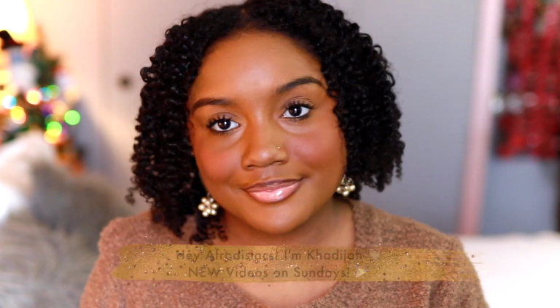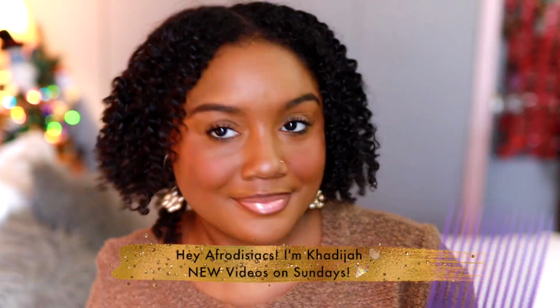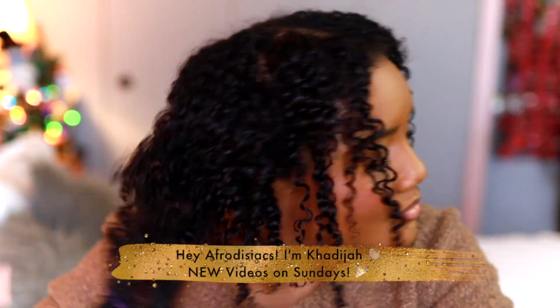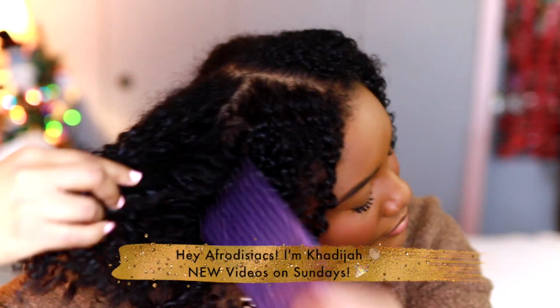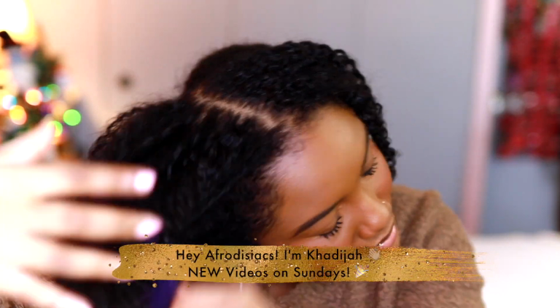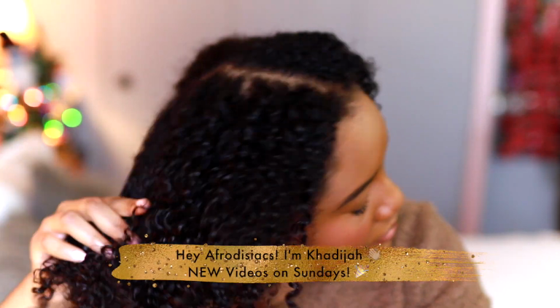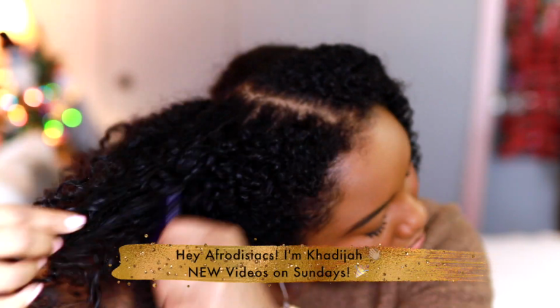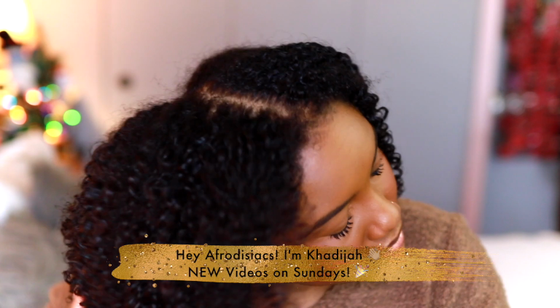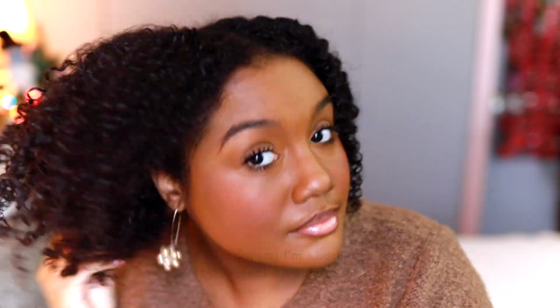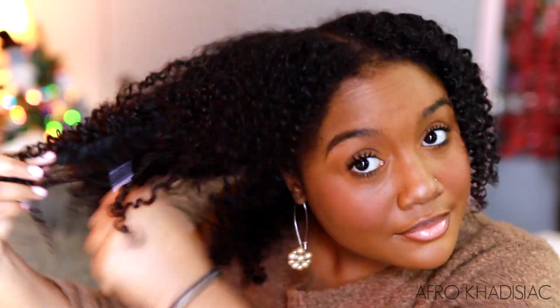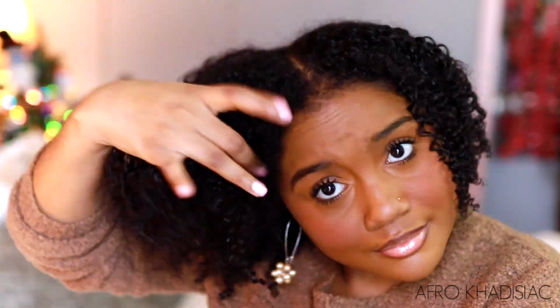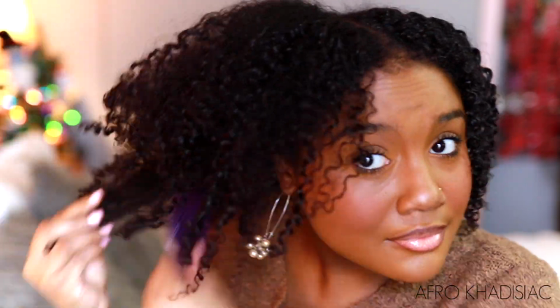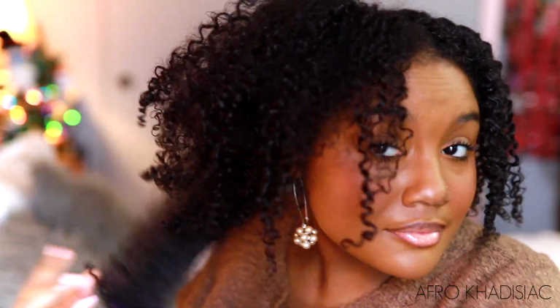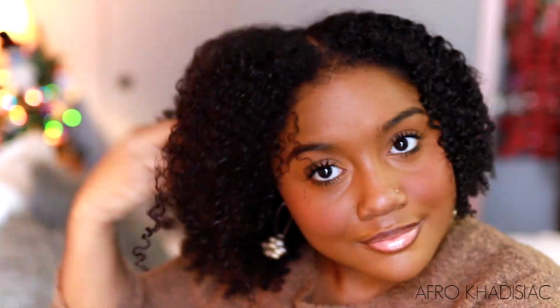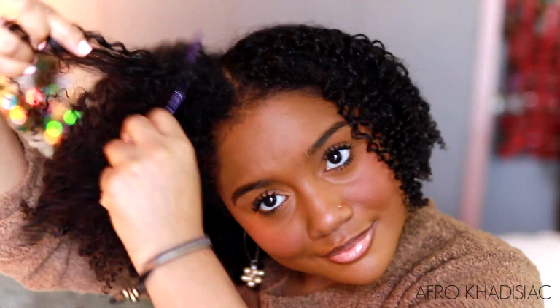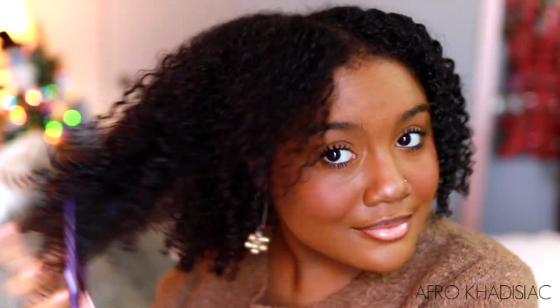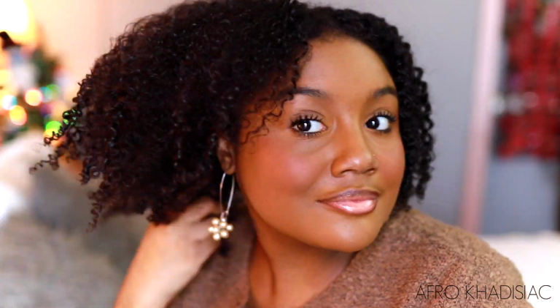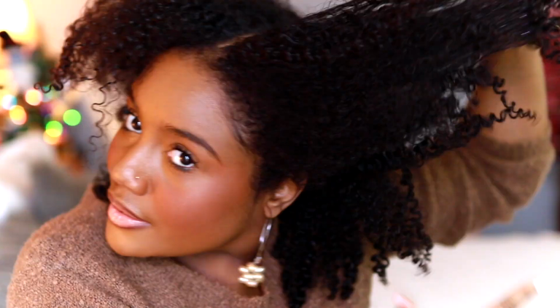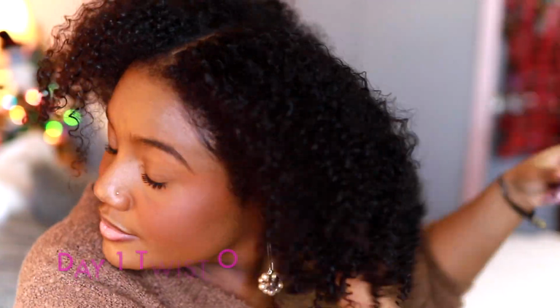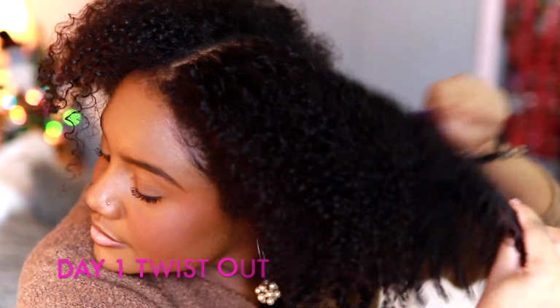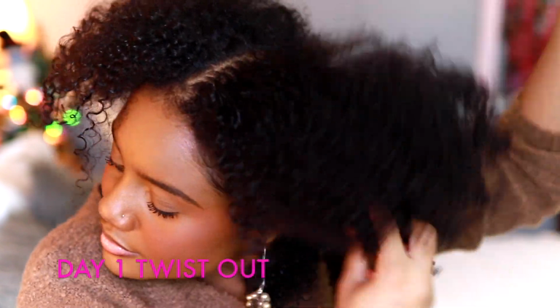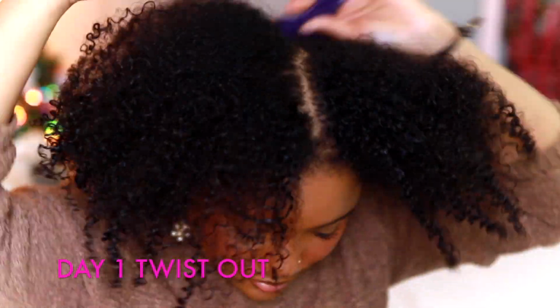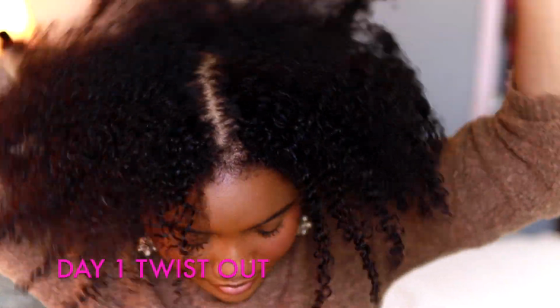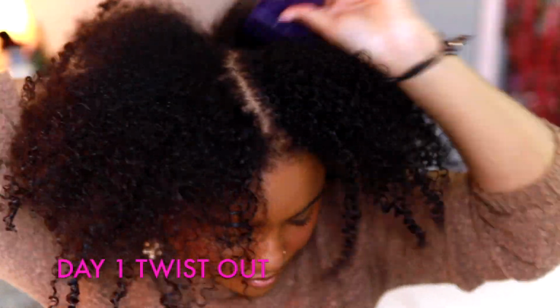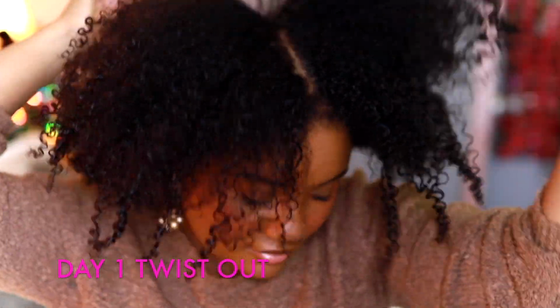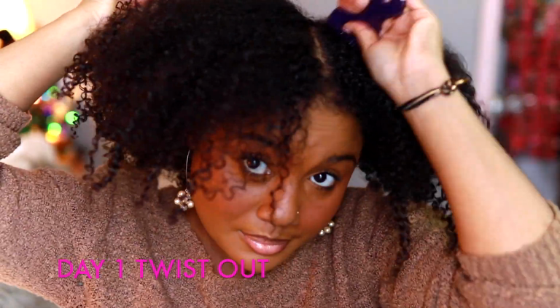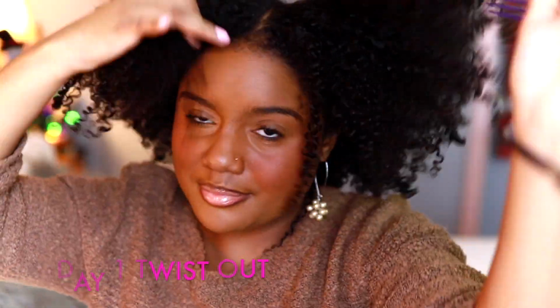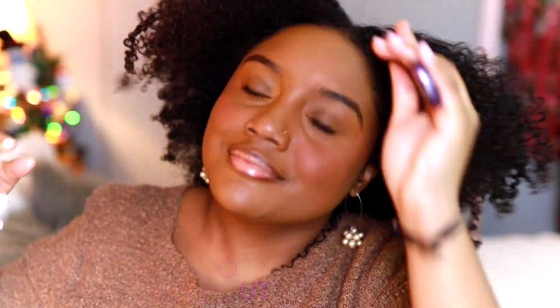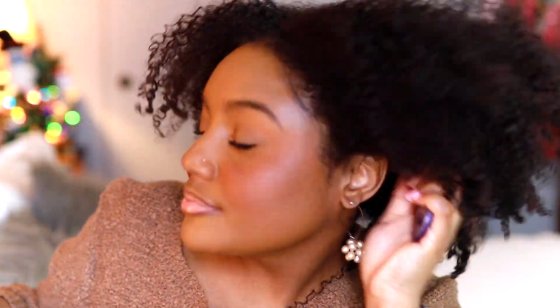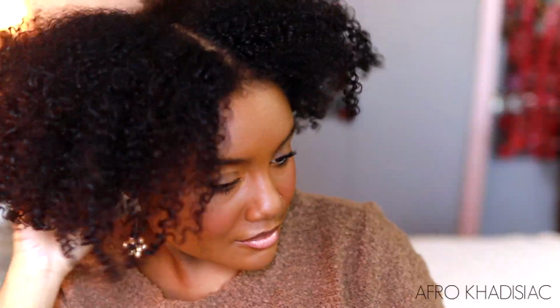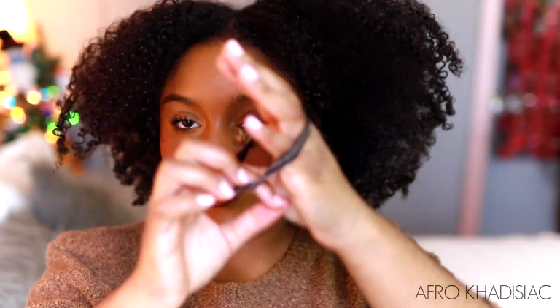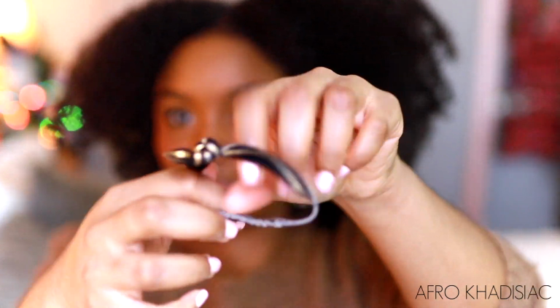Hey Aphrodisiacs, it's me Khadijah. In today's video I'm going to show you guys a really quick and easy hairstyle that you can do on New Year's Eve. It's just a massive bun, and I also partnered up with Toppik, so make sure you stay tuned for the giveaway at the end of the video.